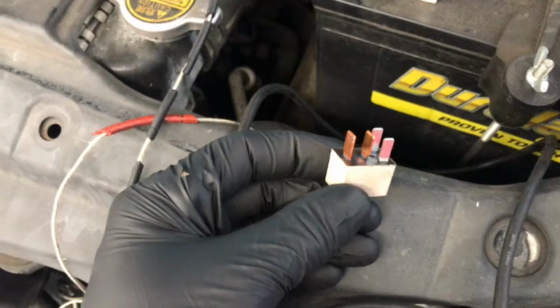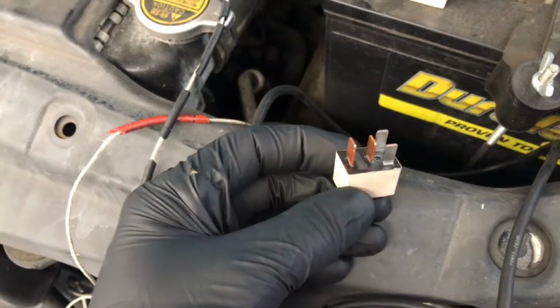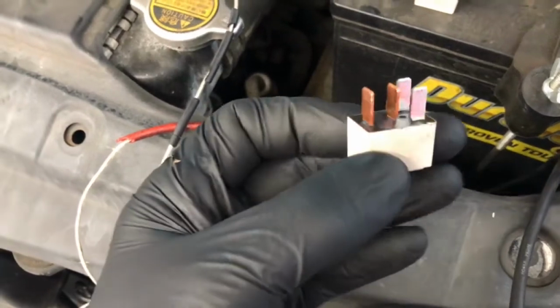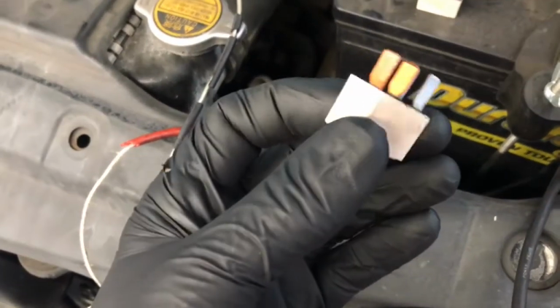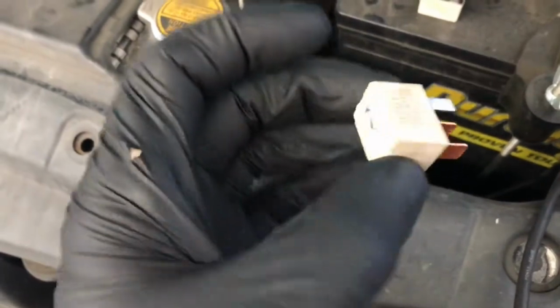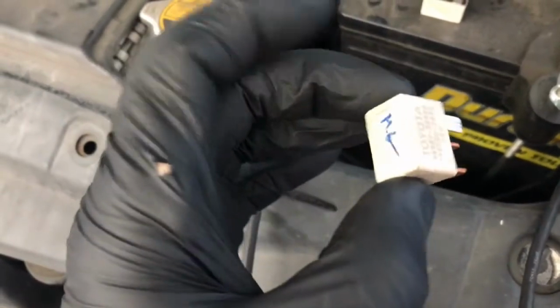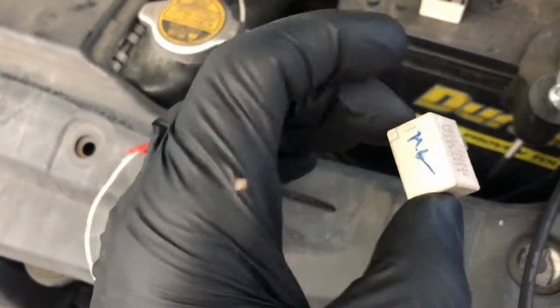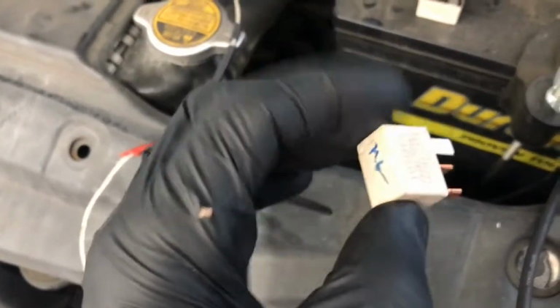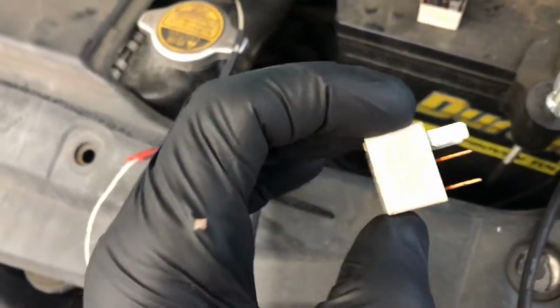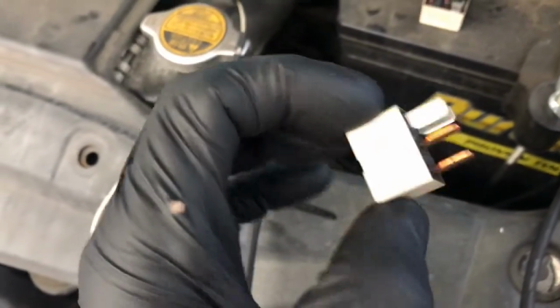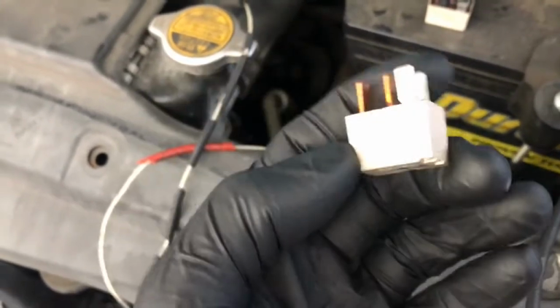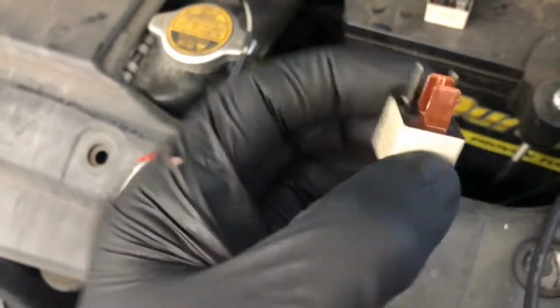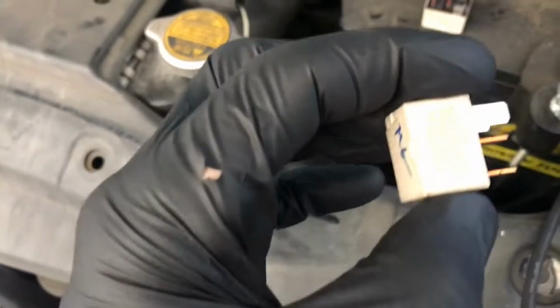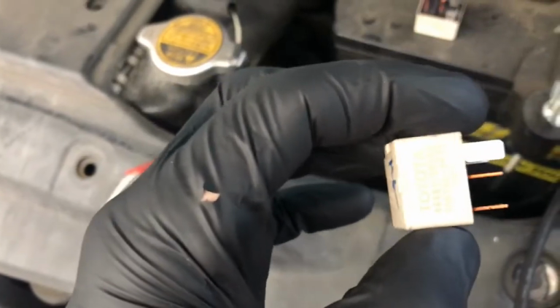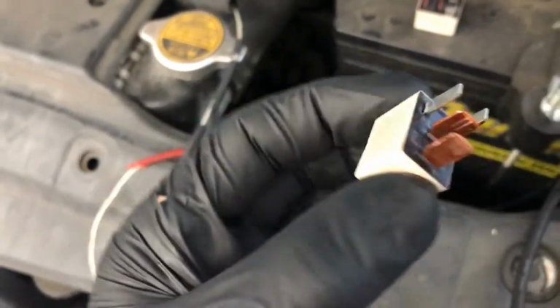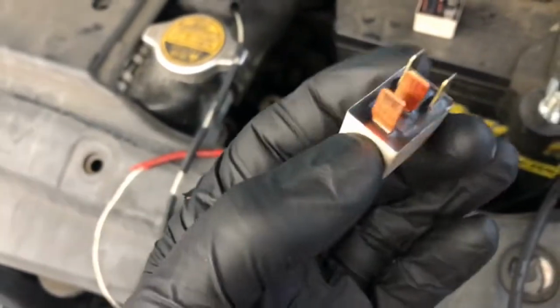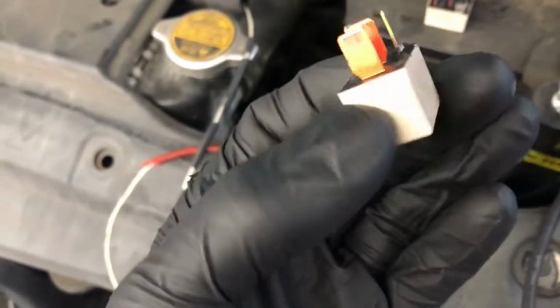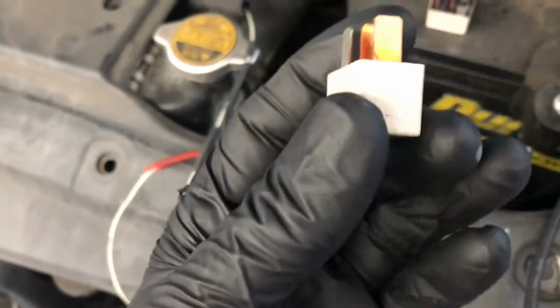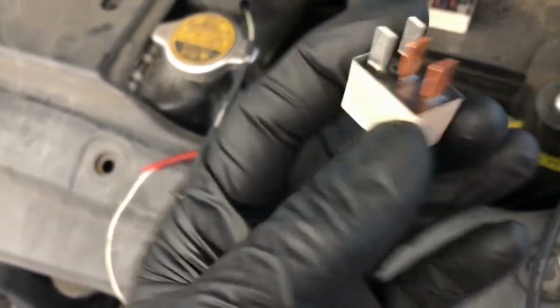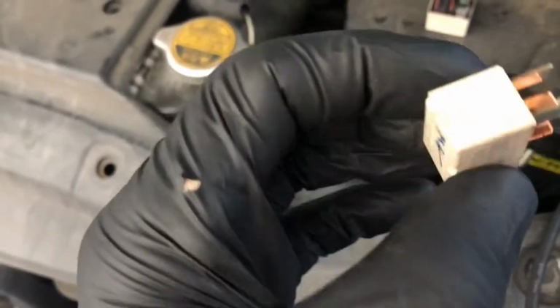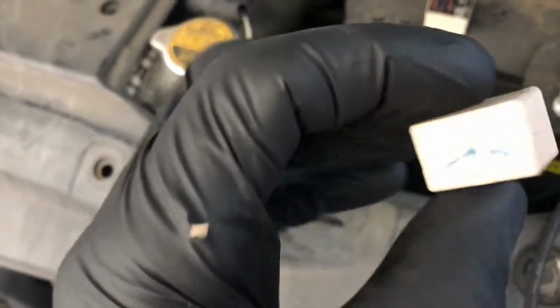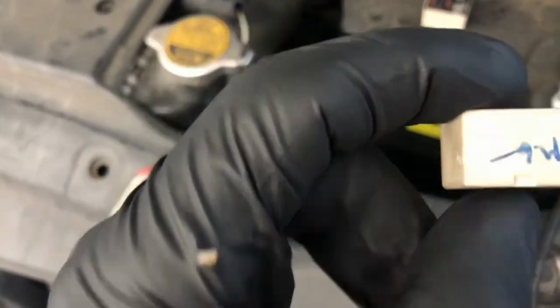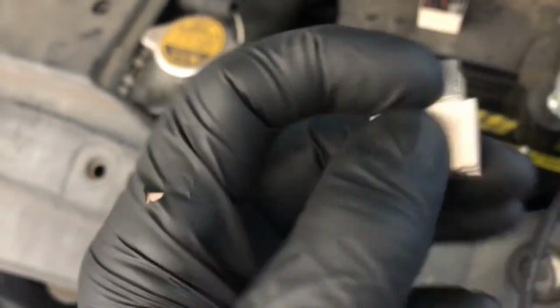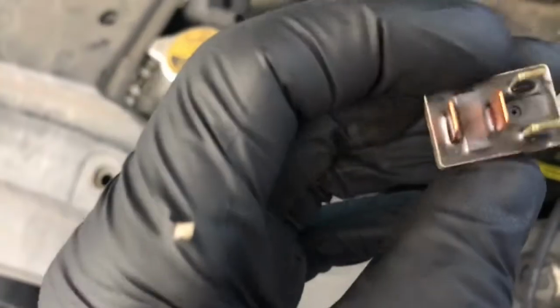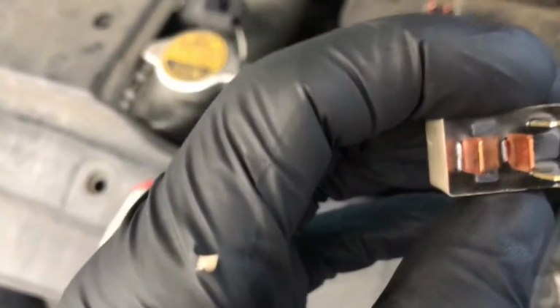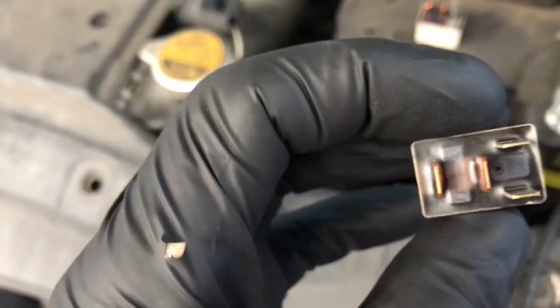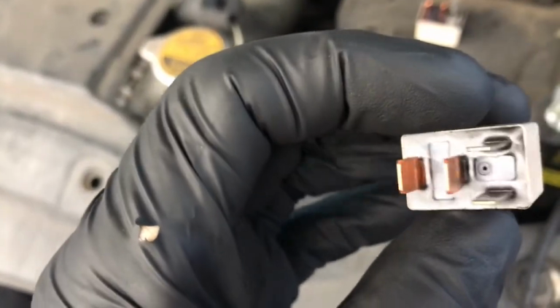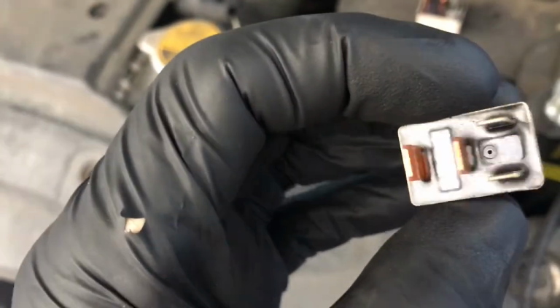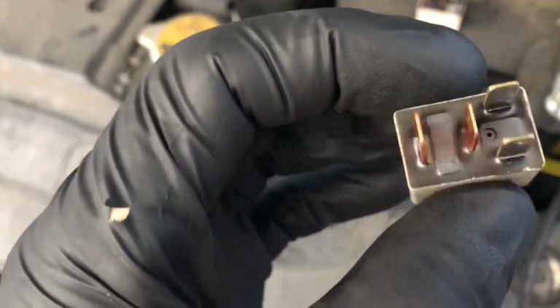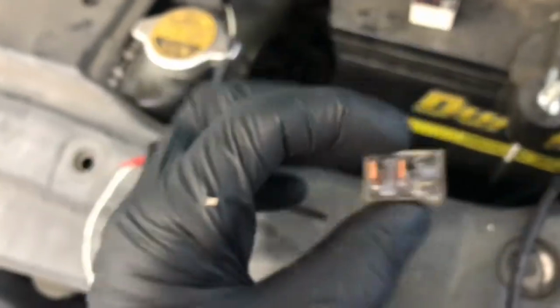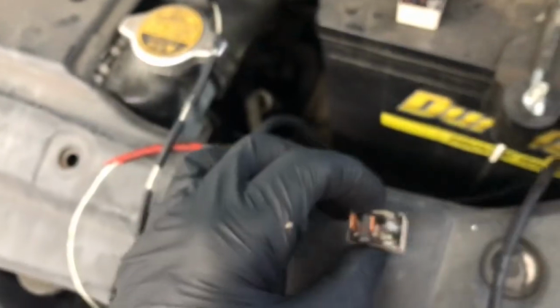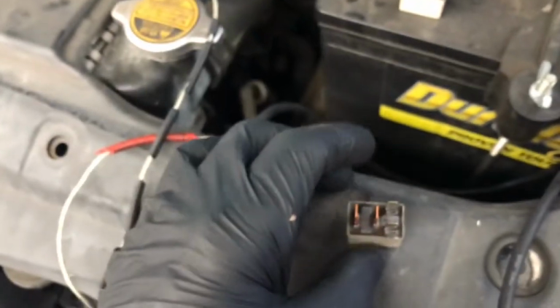In this video I'm going to show you how to test a relay that doesn't have a diagram on it. Like if you look at this Toyota relay here, there's no wiring diagram on the back and it also doesn't have the pin numbers that you would normally see on a lot of relays.